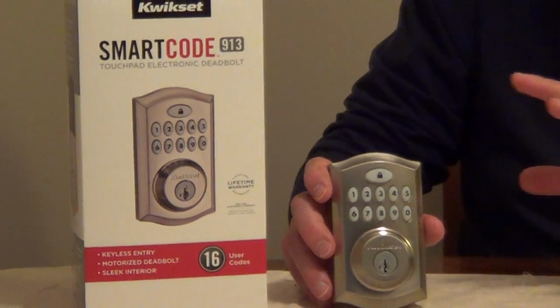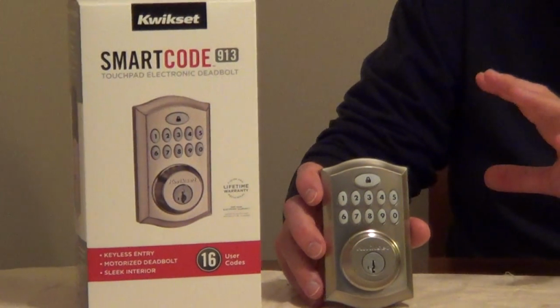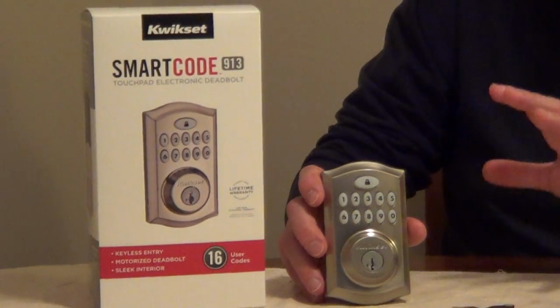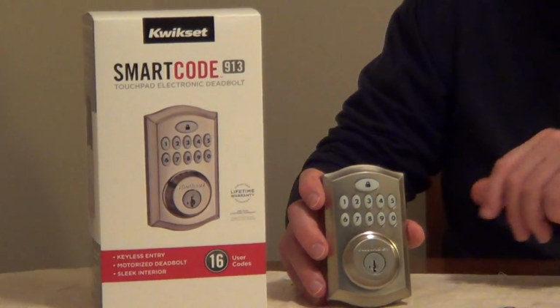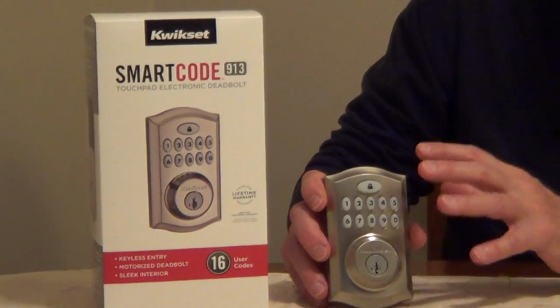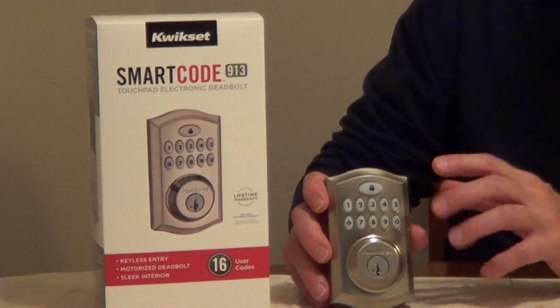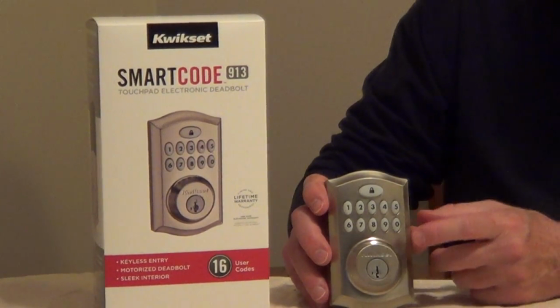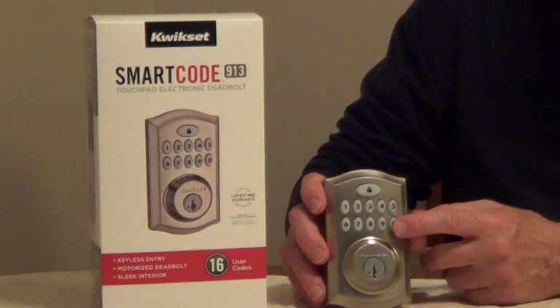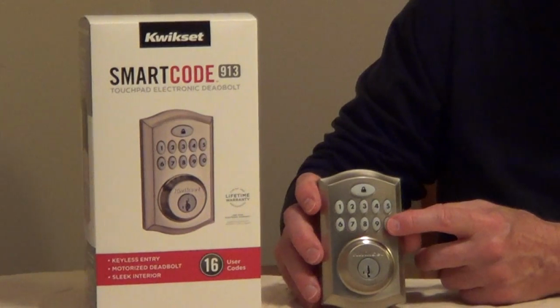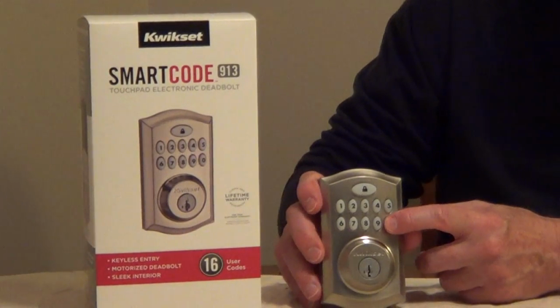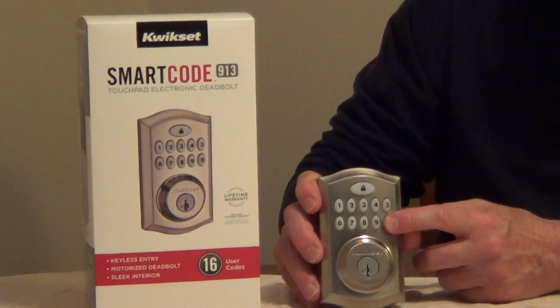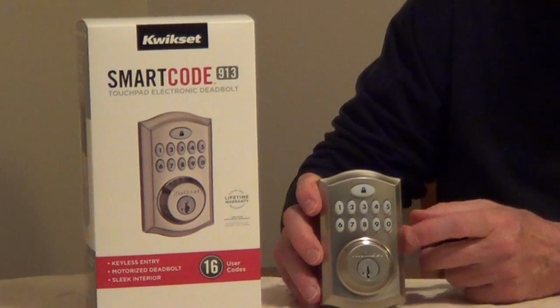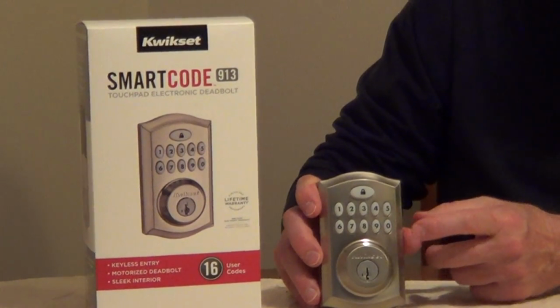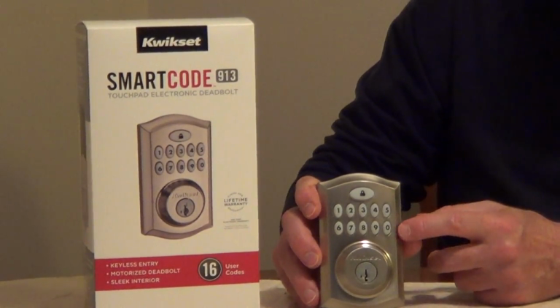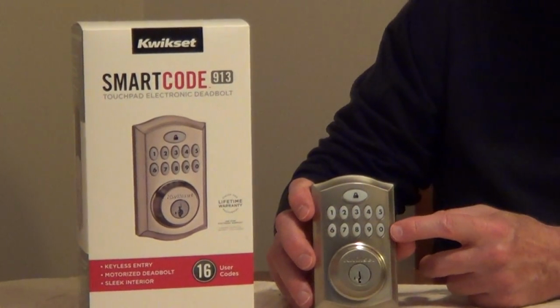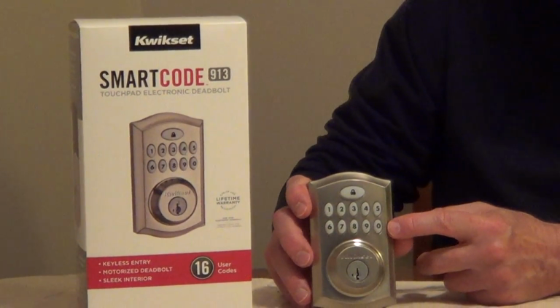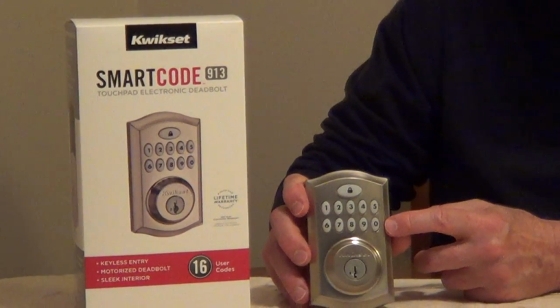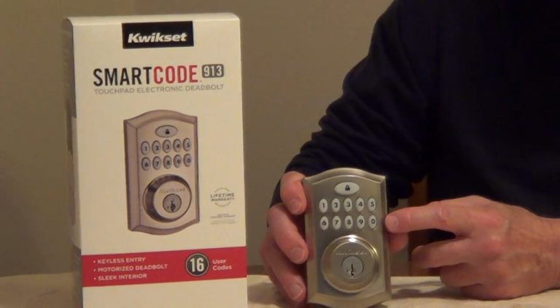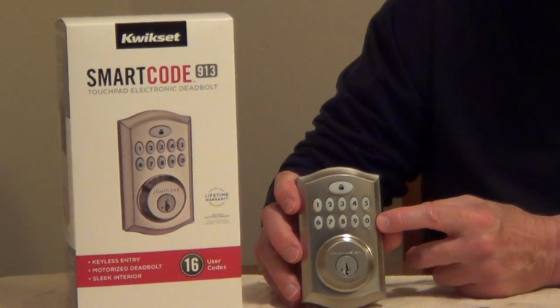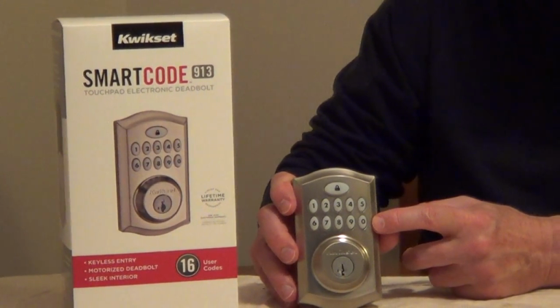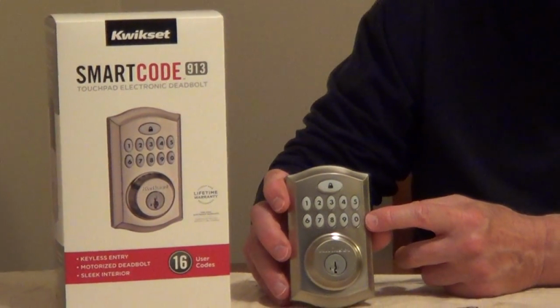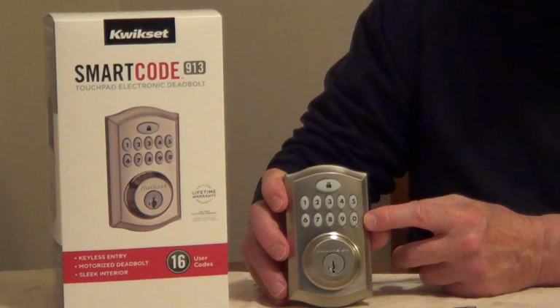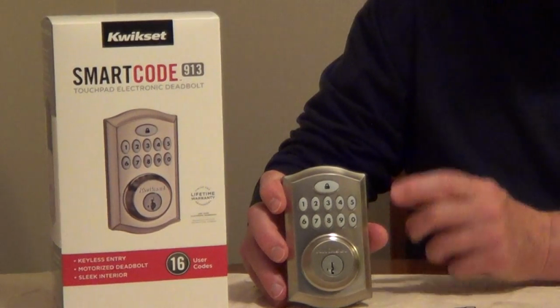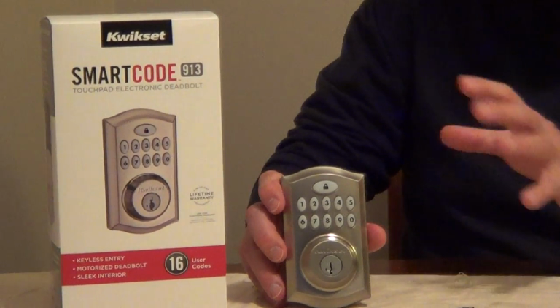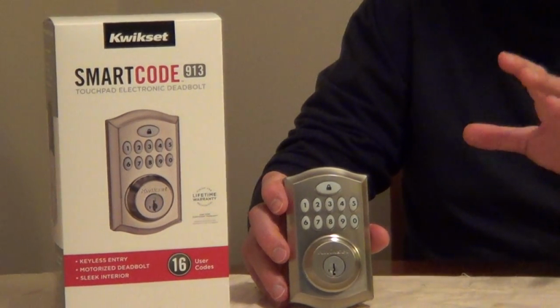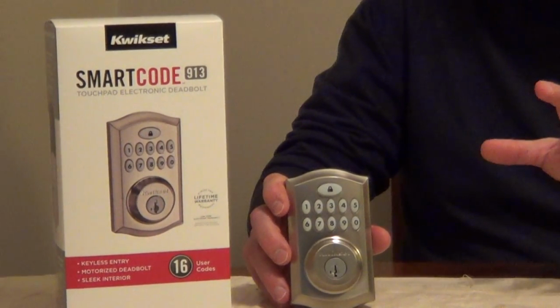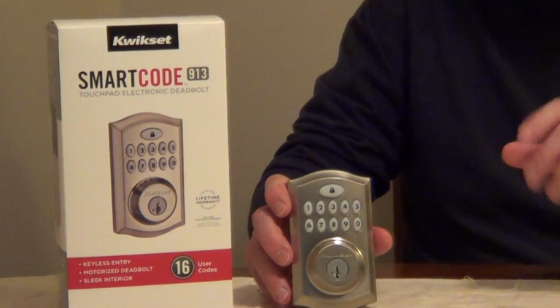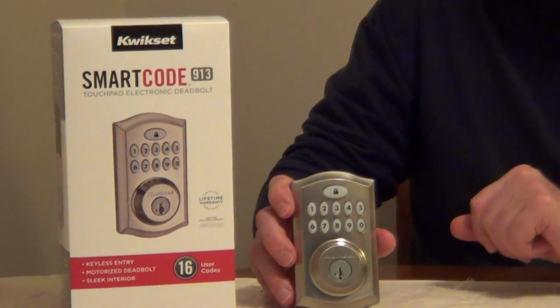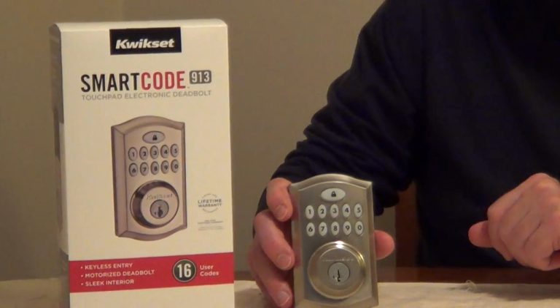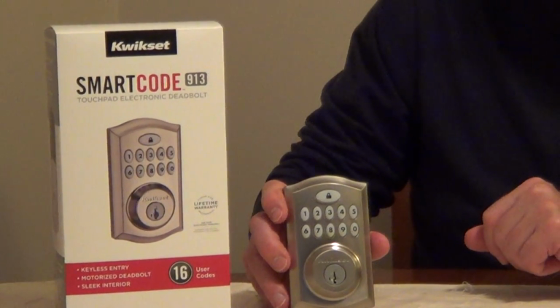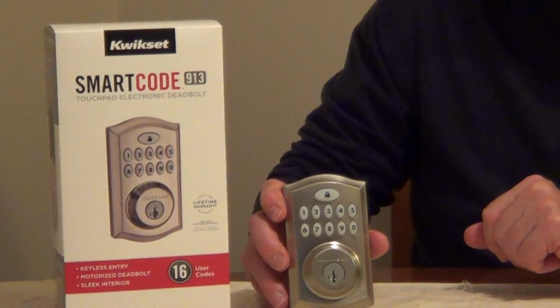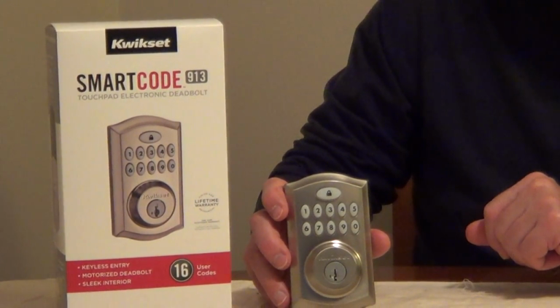So it's just a very nice system. It also has different settings where when you press the pad, you can either have it chirp or you can have it light up. So very nice, very practical, and I'll put some more information underneath the video.